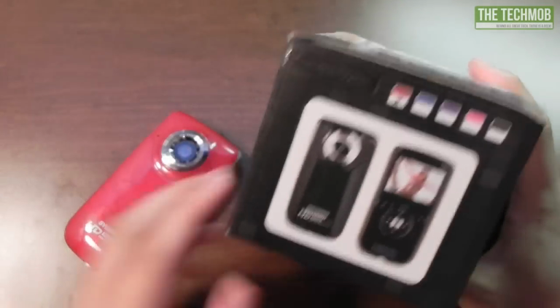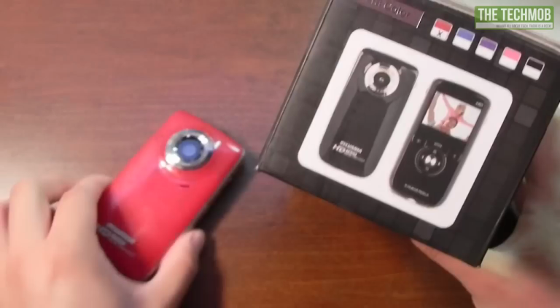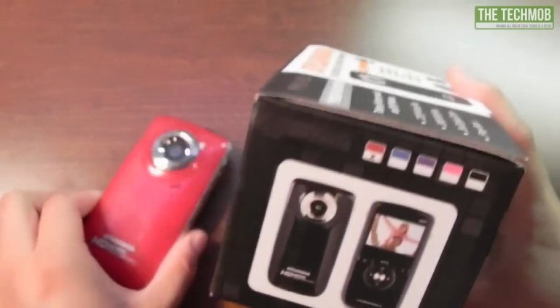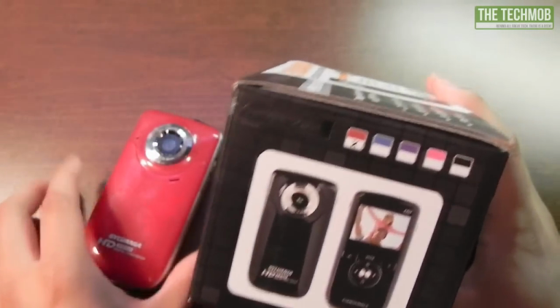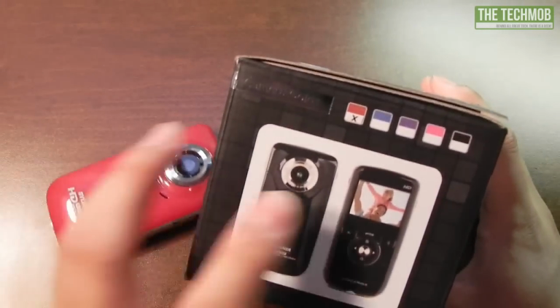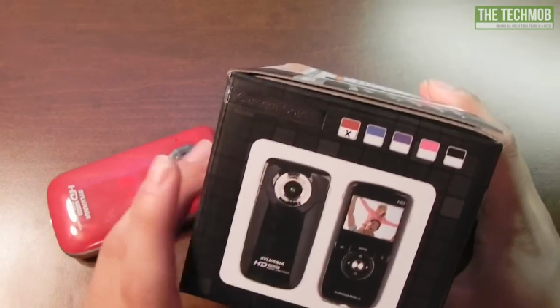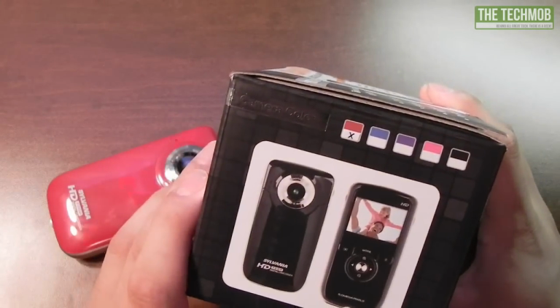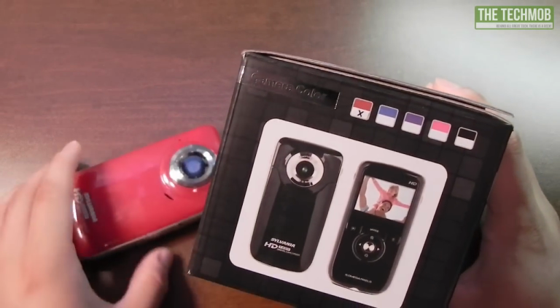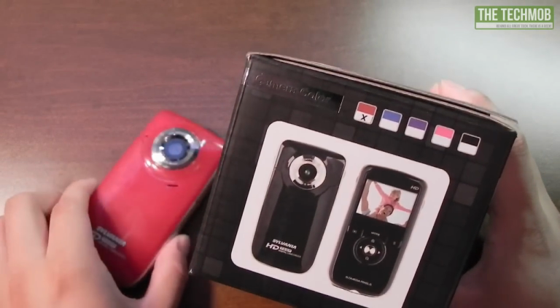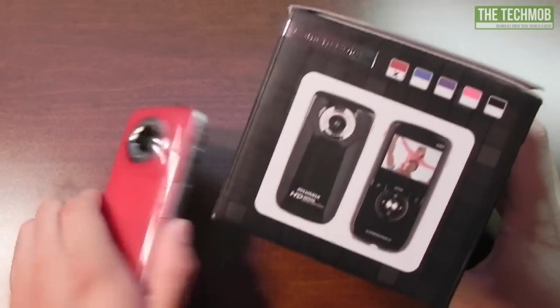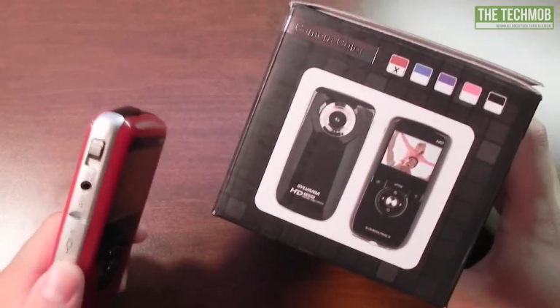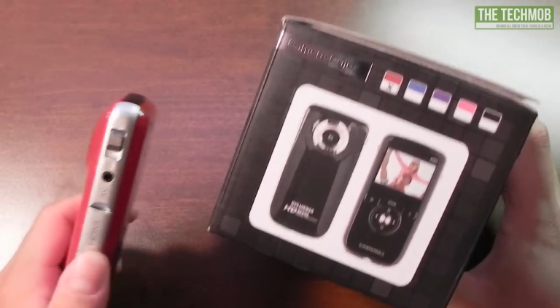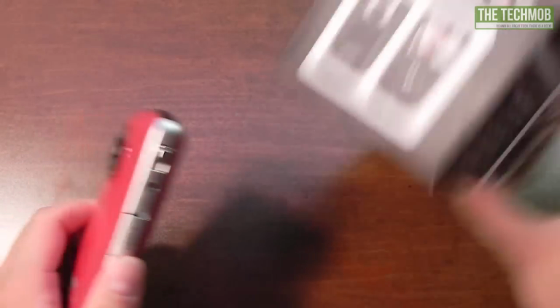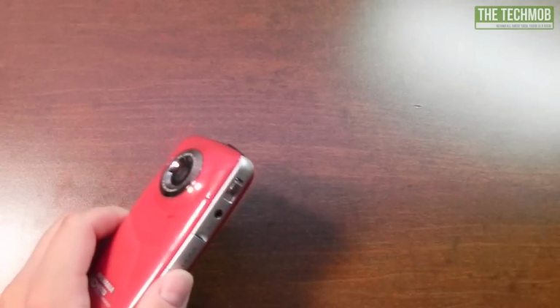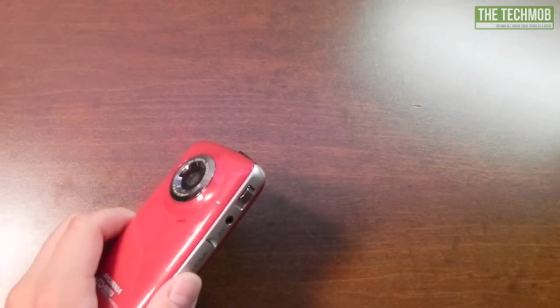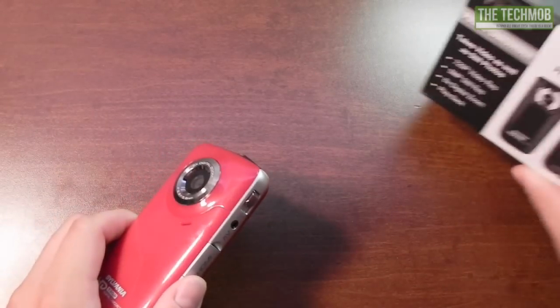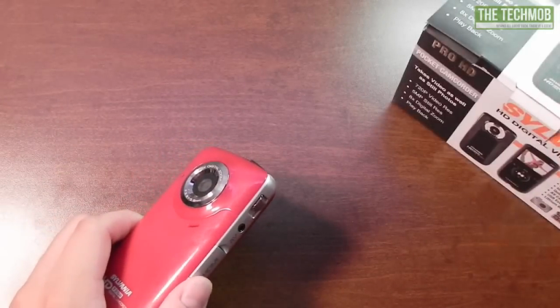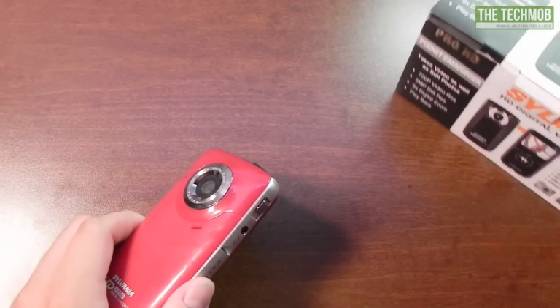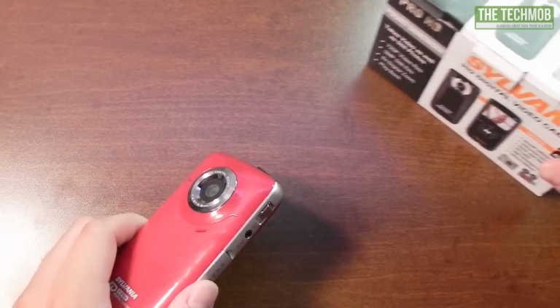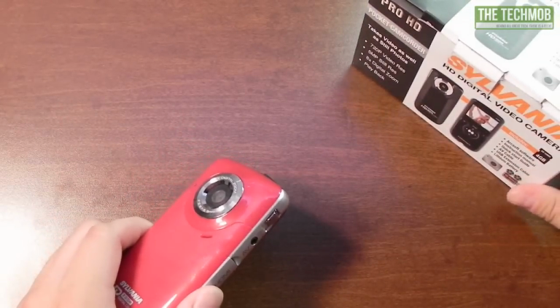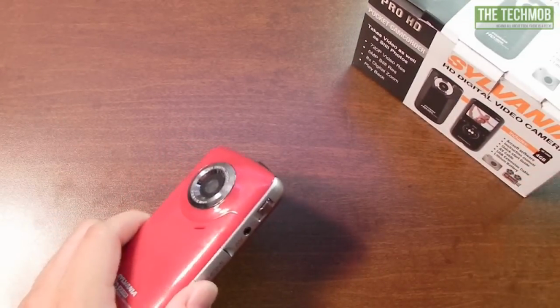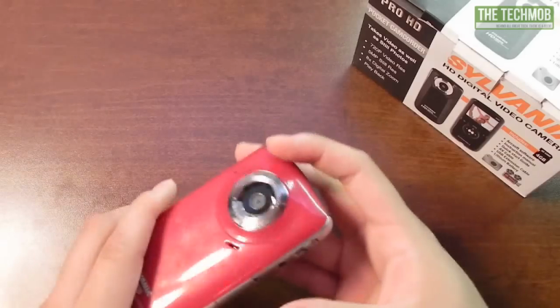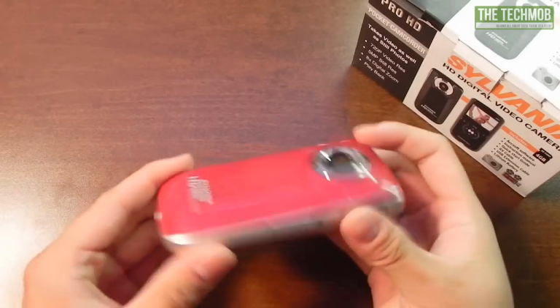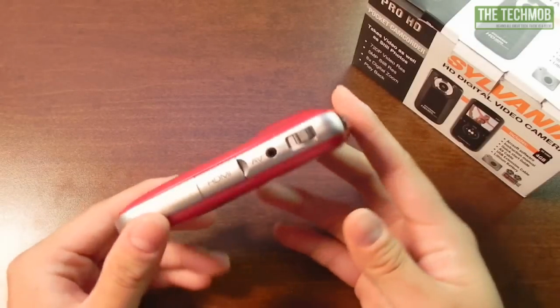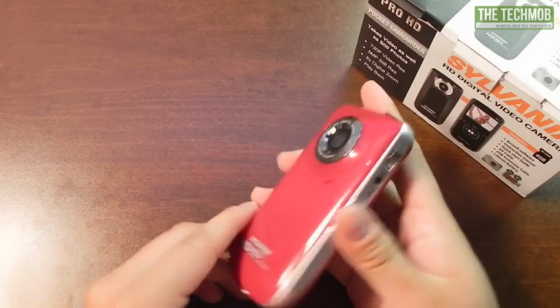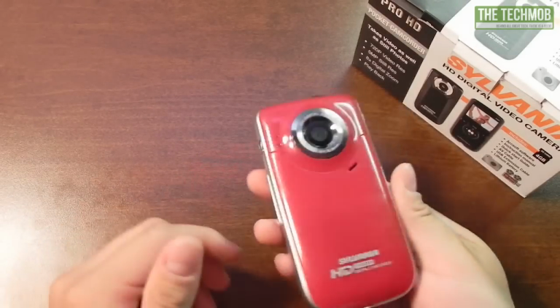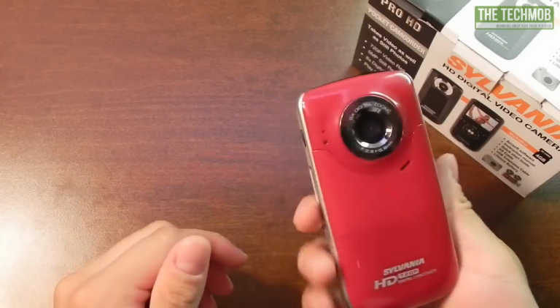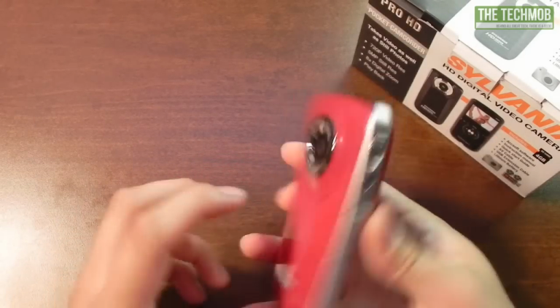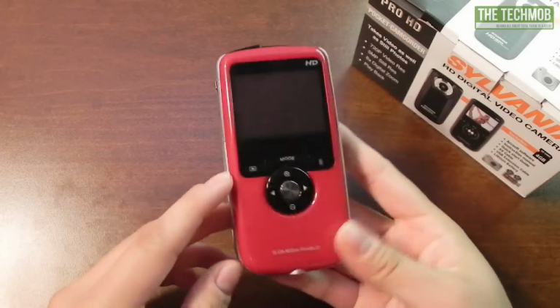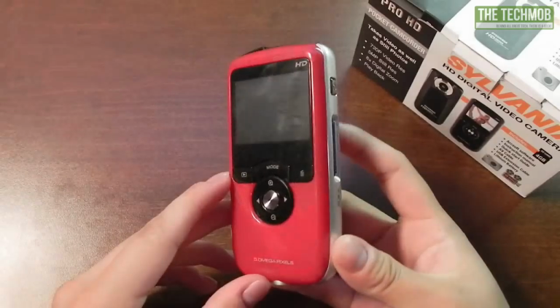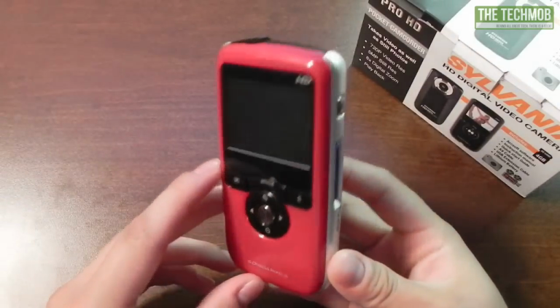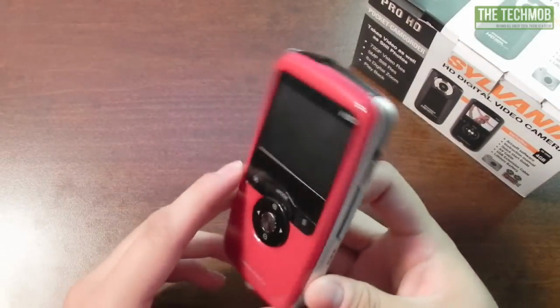This camera does come in multiple colors: red, blue, purple, pink, and black. I have the red one here, and I picked this camera up for about $25 from onesaleaday.com. They had a nice little sale for this camera so I decided to pick it up for review purposes.